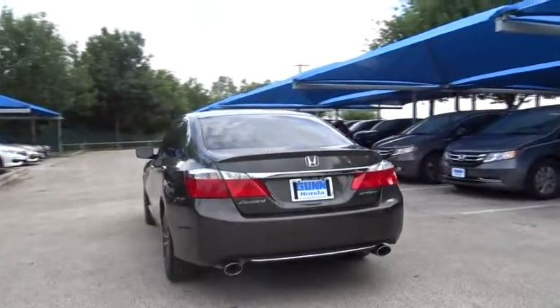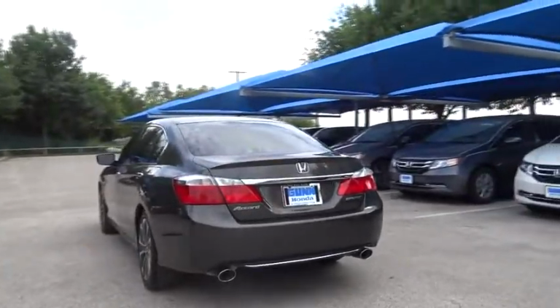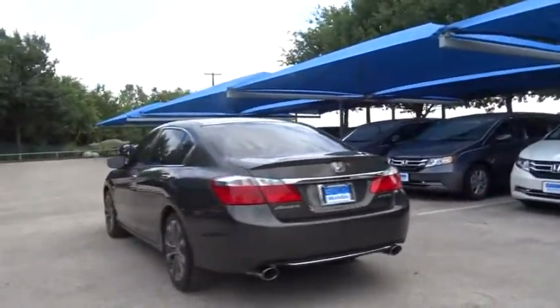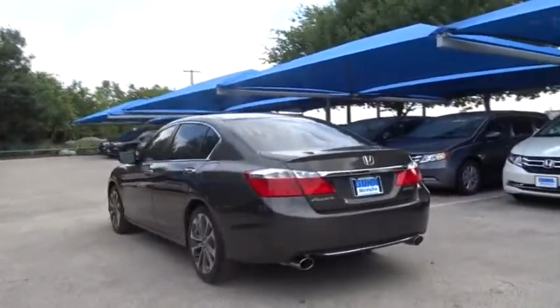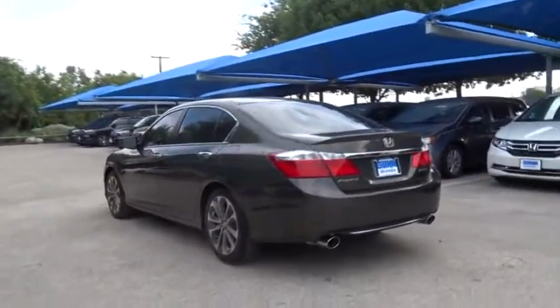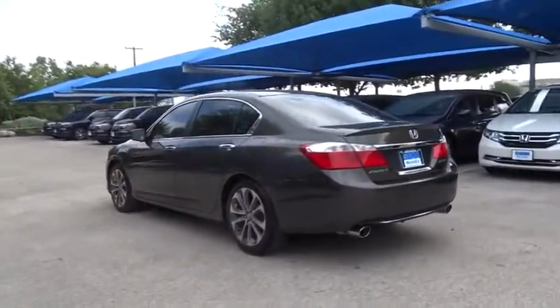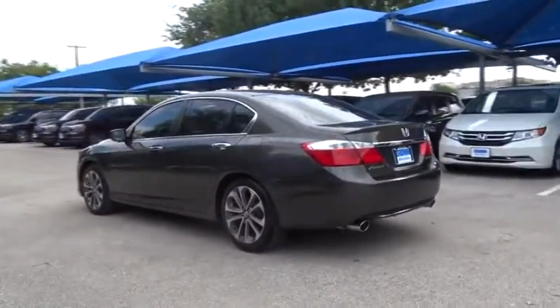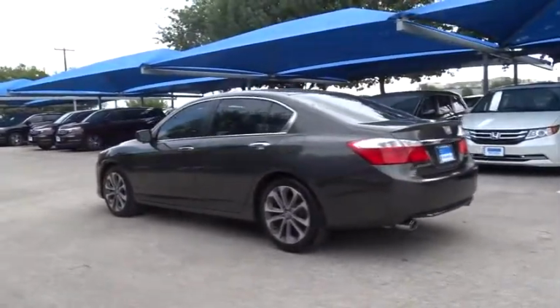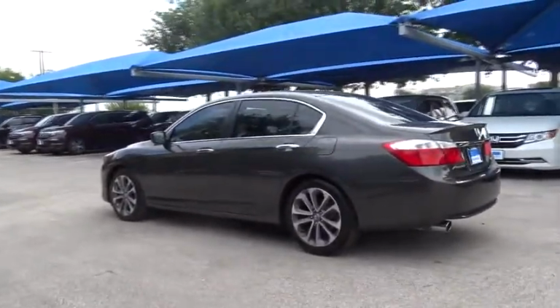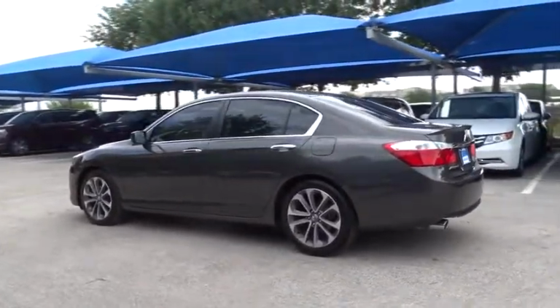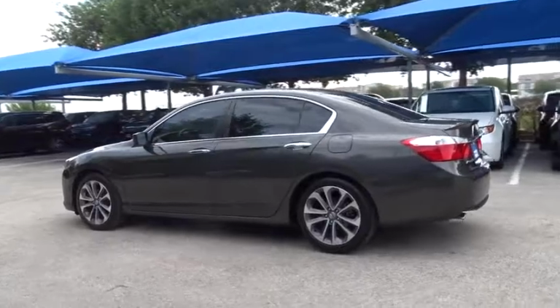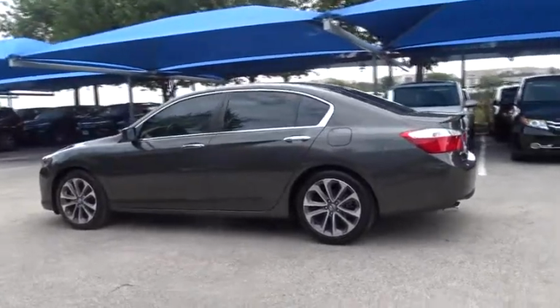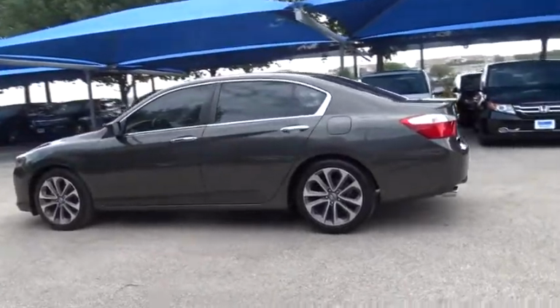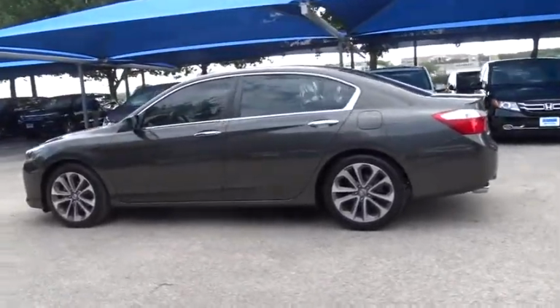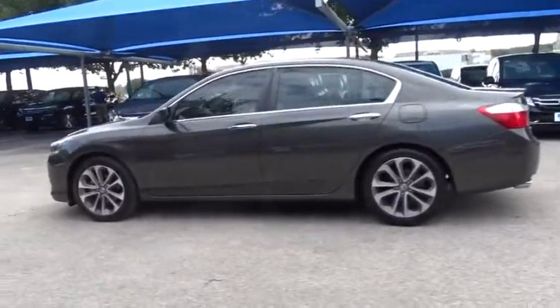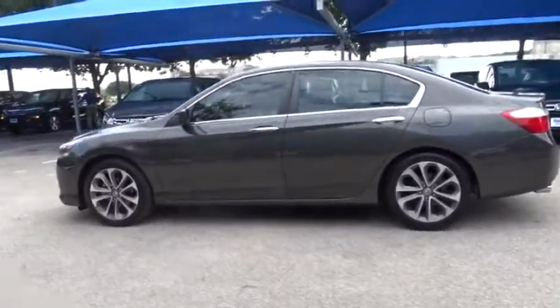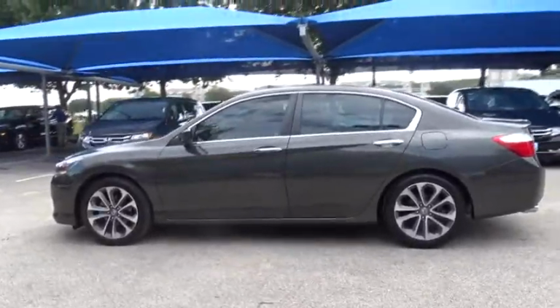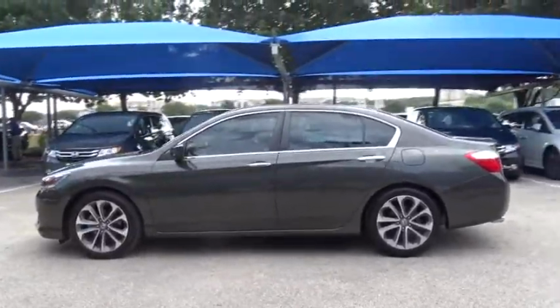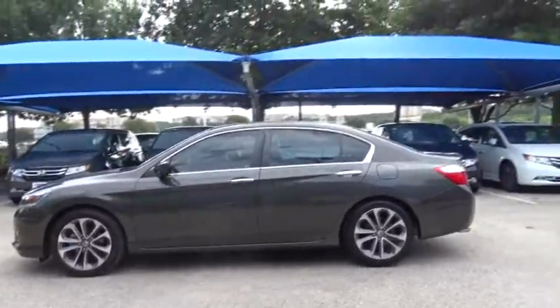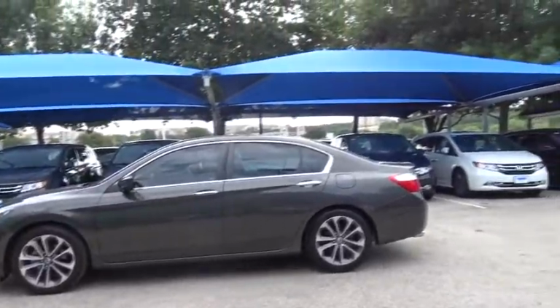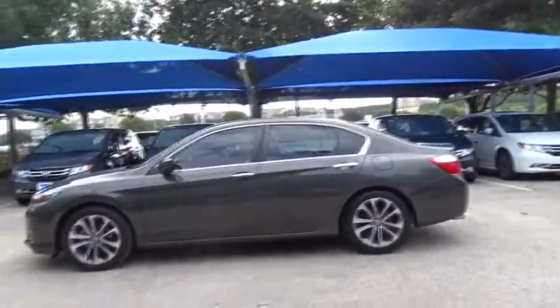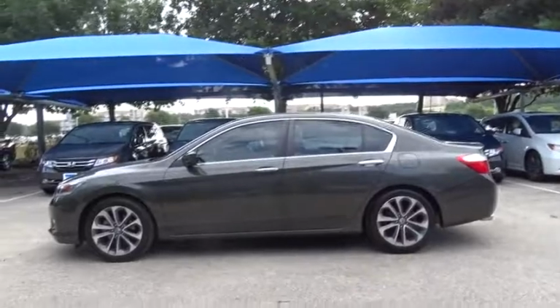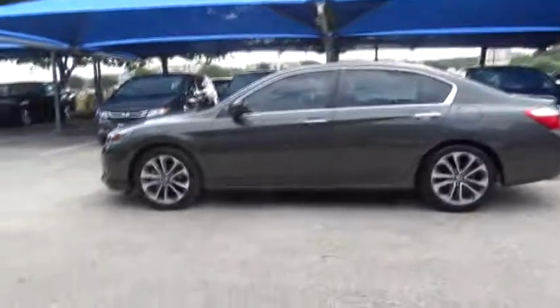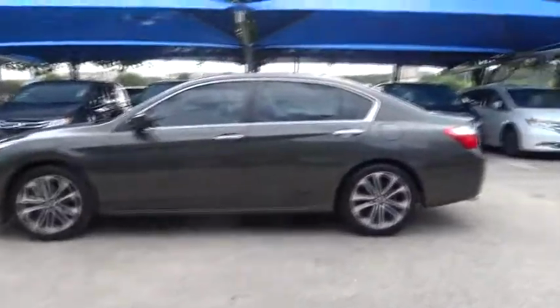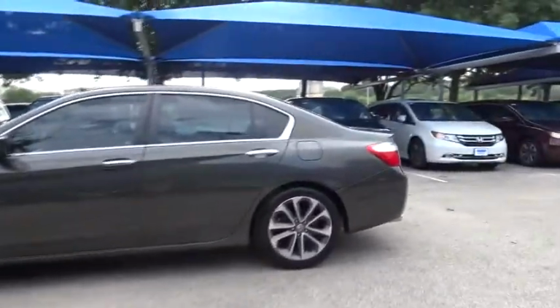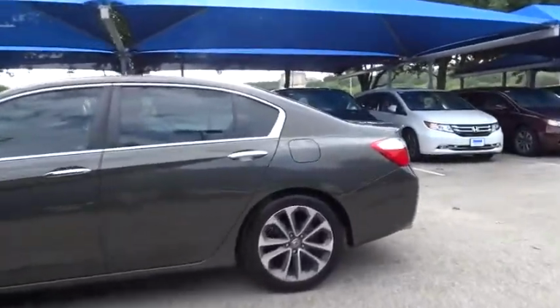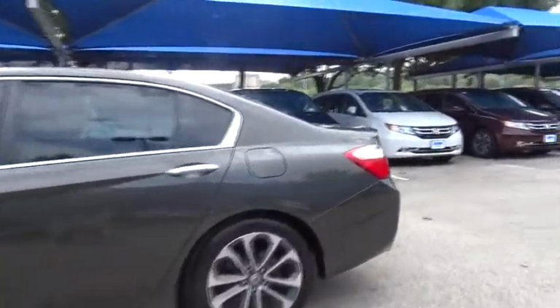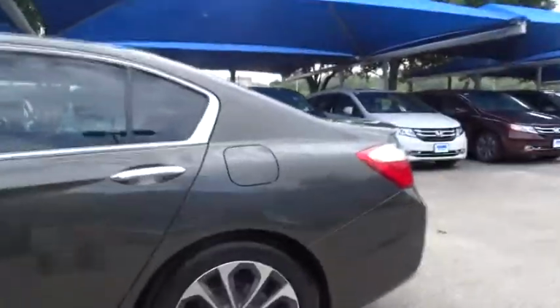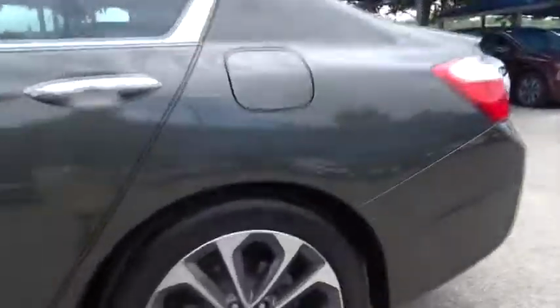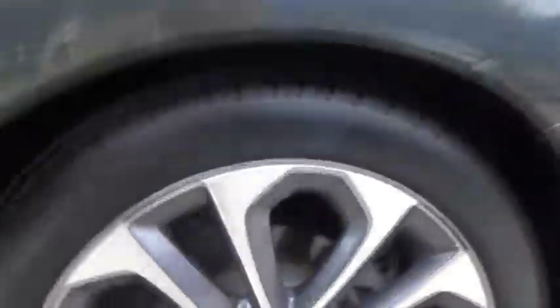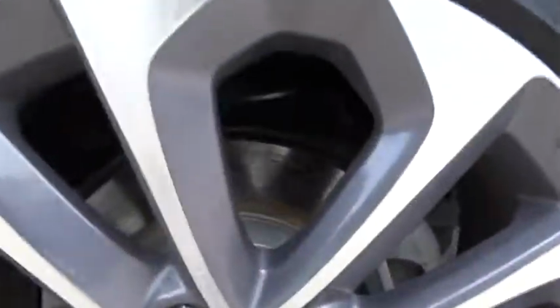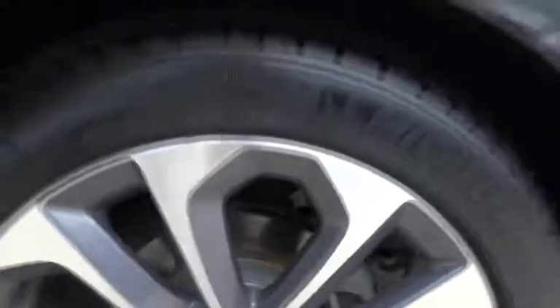Traction control, keyless entry, steering wheel audio control, anti-lock braking system, backup camera, stability control, Bluetooth, leather-wrapped steering wheel, power steering, adjustable steering wheel, aluminum wheels, cruise control.